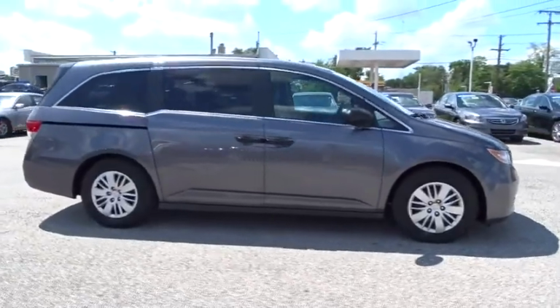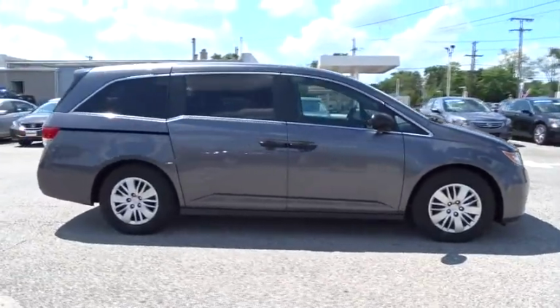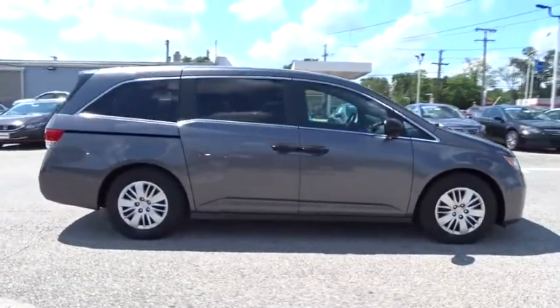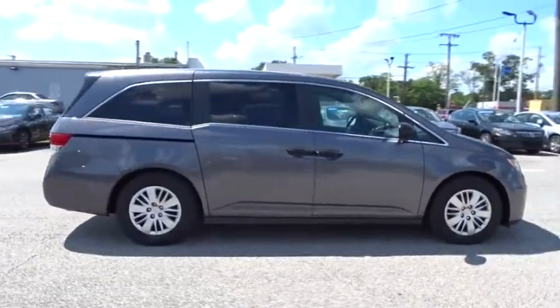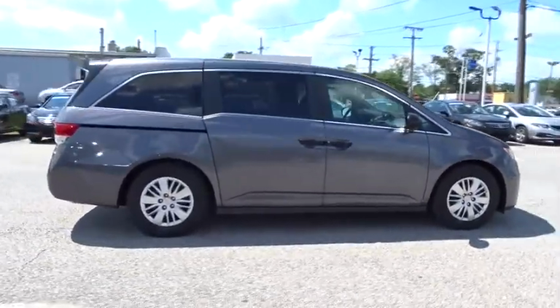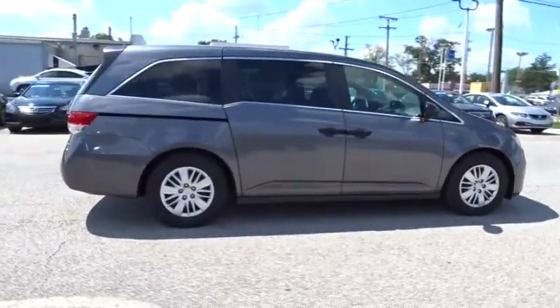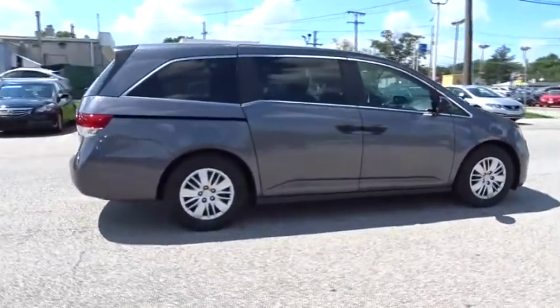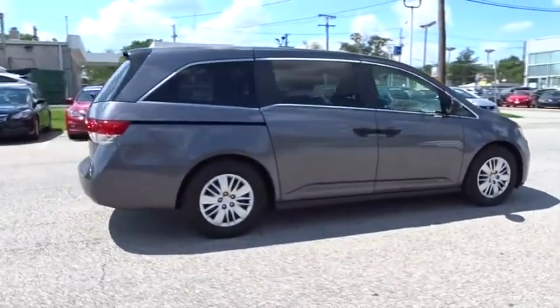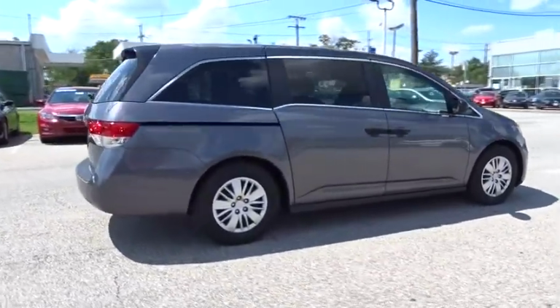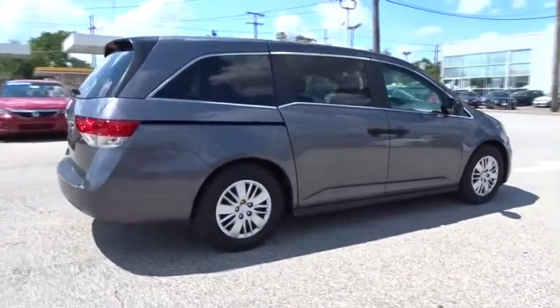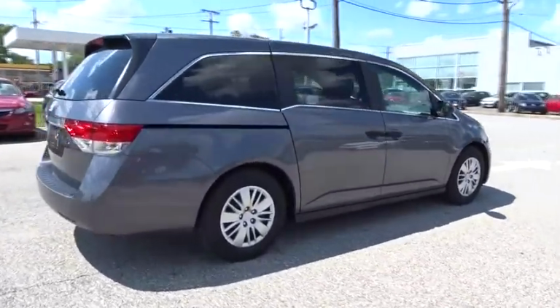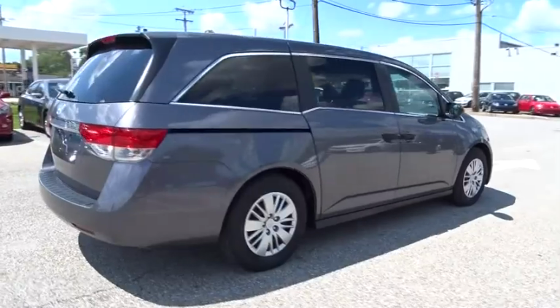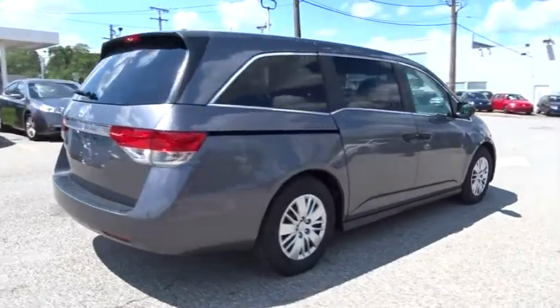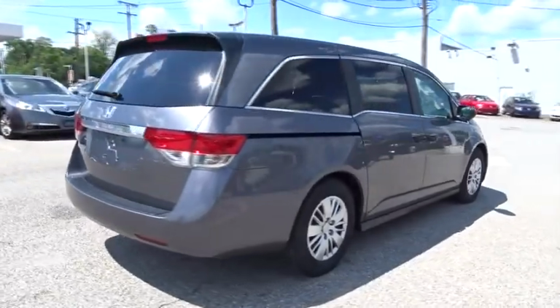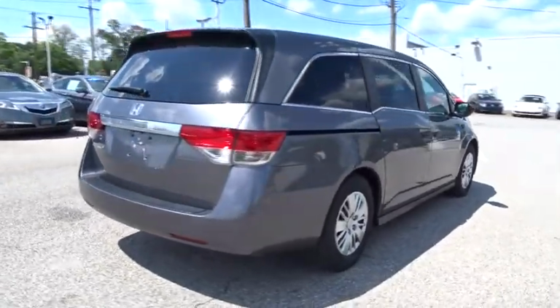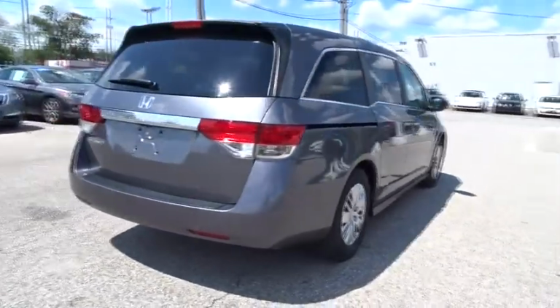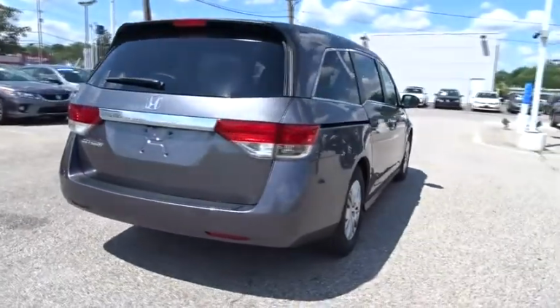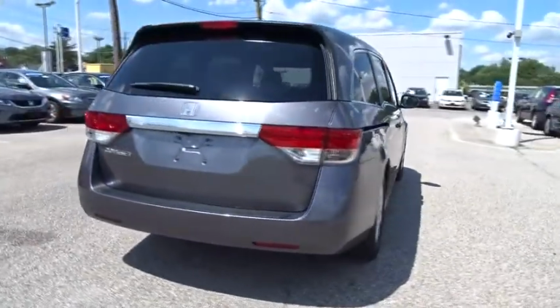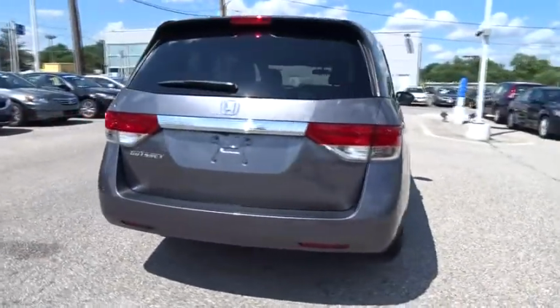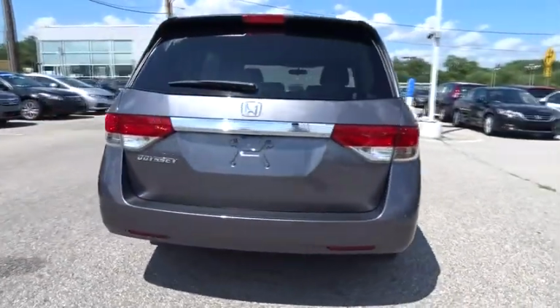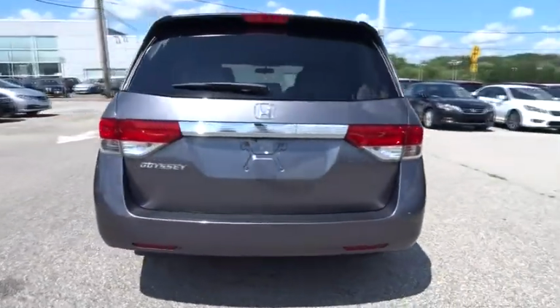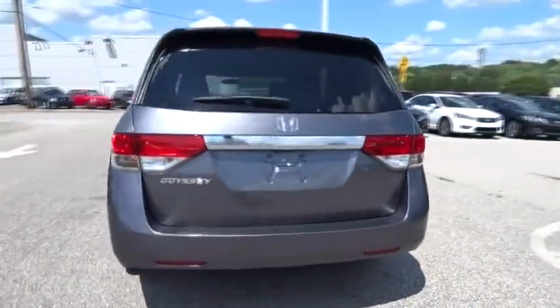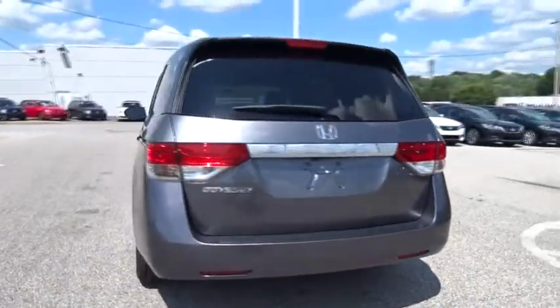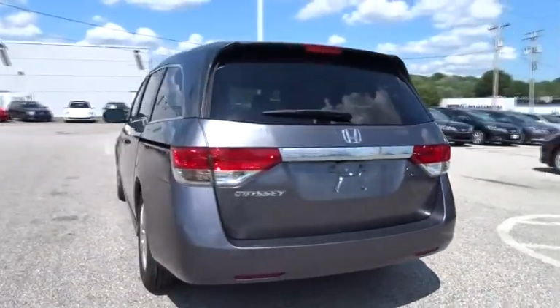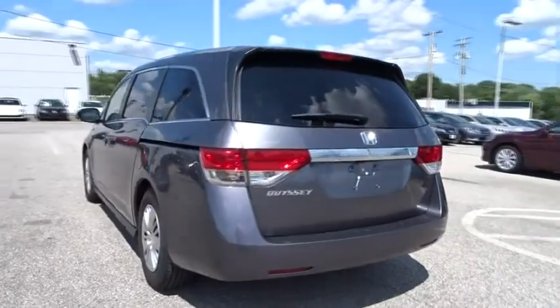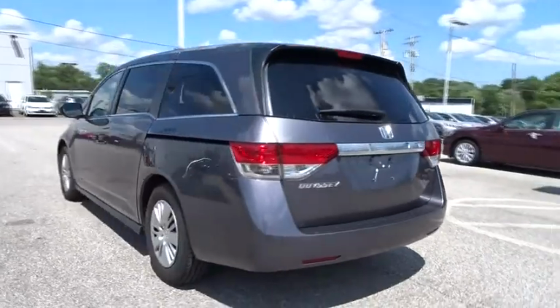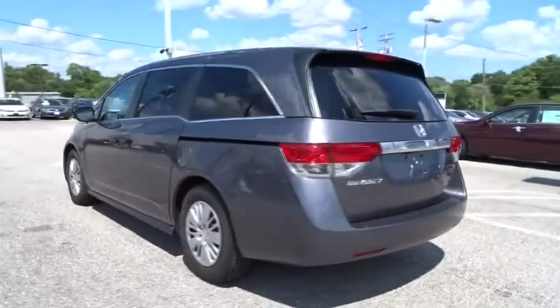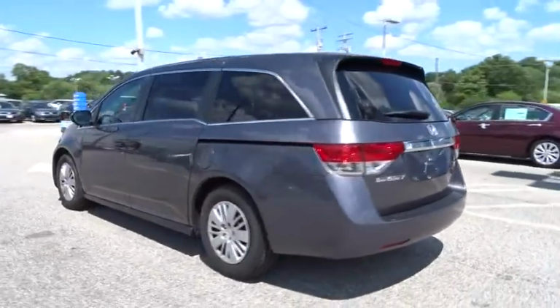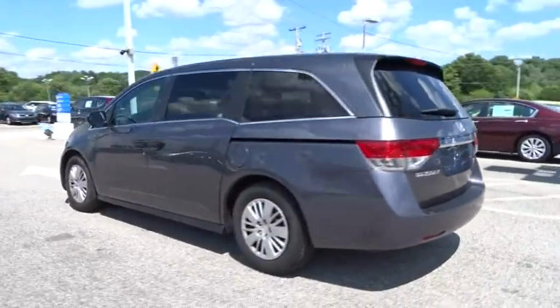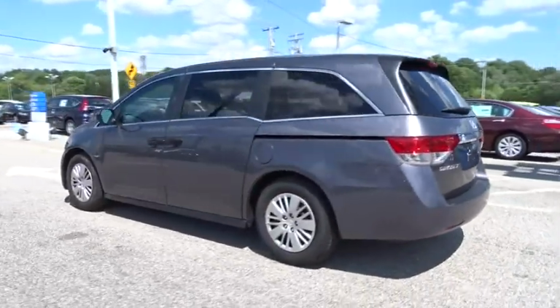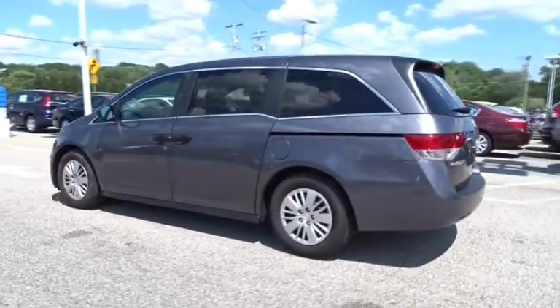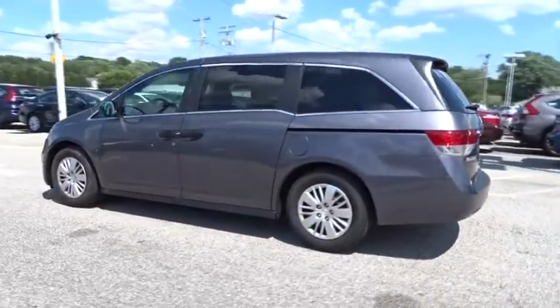This vehicle has less than 25,000 miles. Here are some of this vehicle's great options: backup camera, low tire pressure warning. This vehicle is Carfax certified, one owner, and qualifies for Carfax's buyback guarantee.